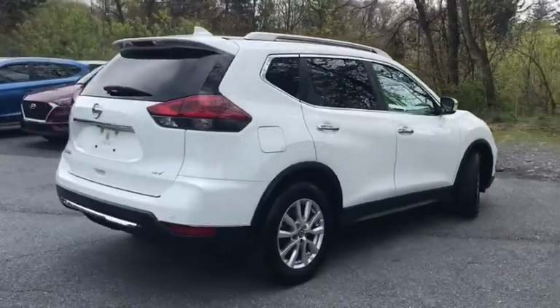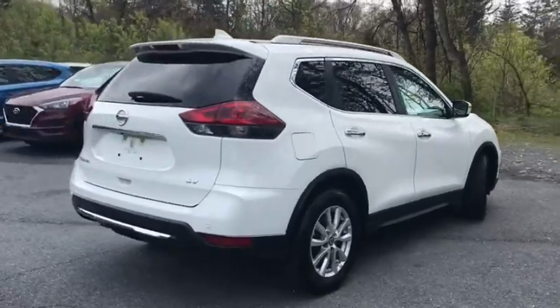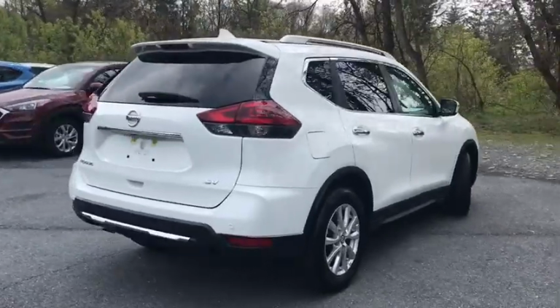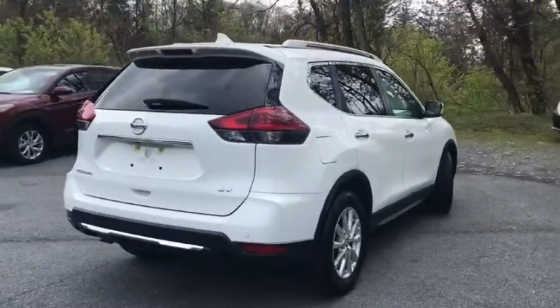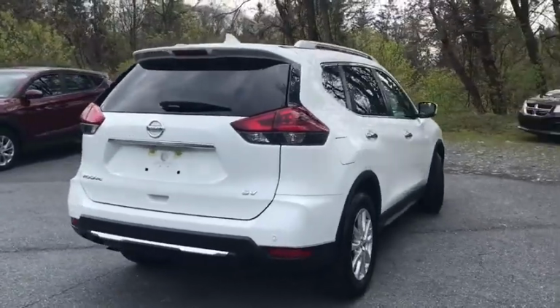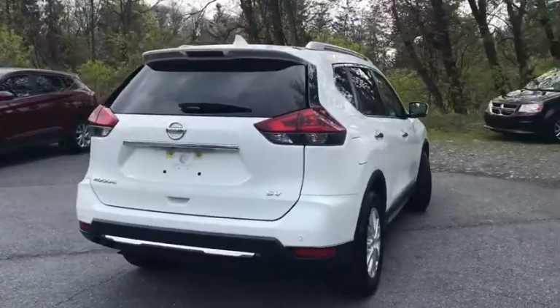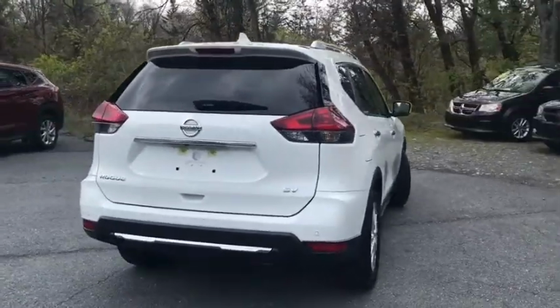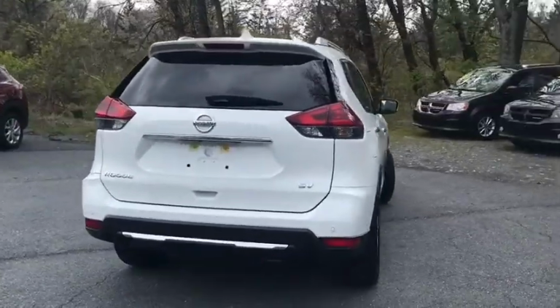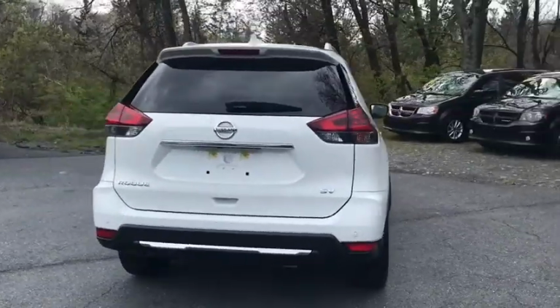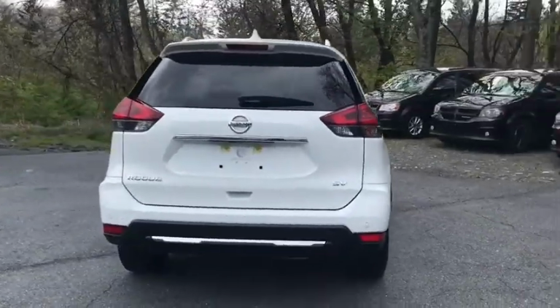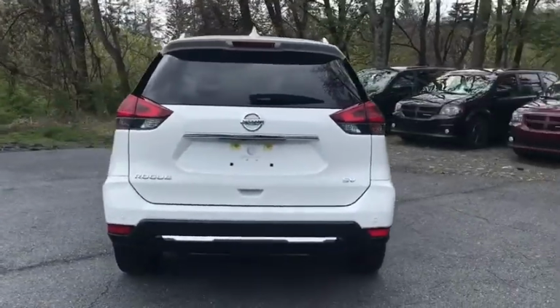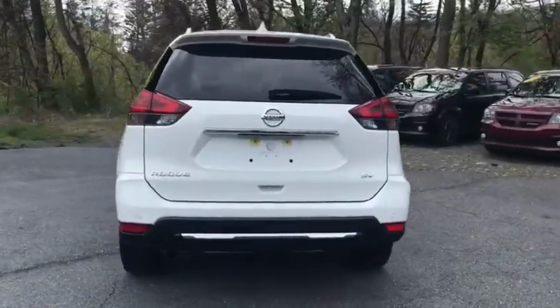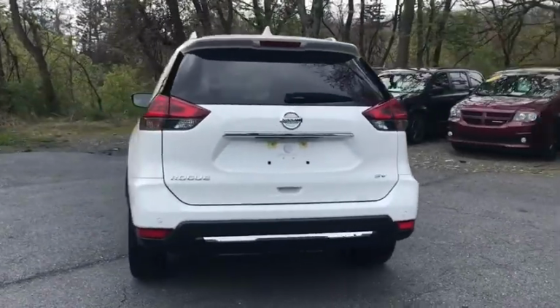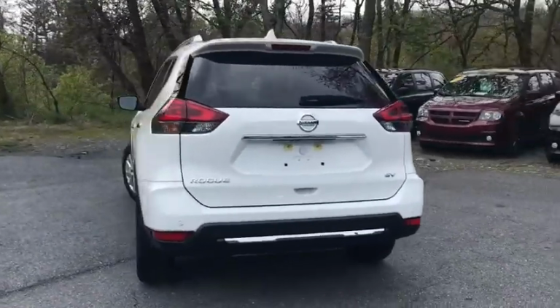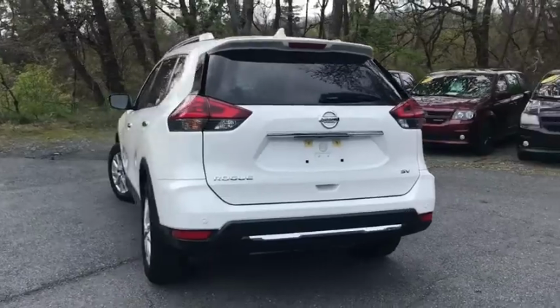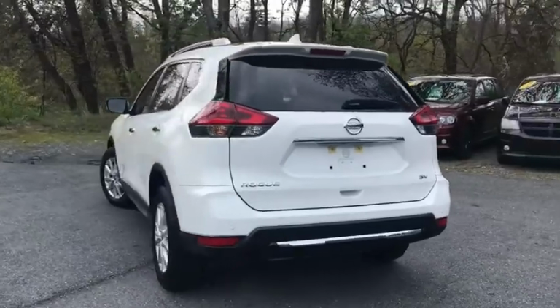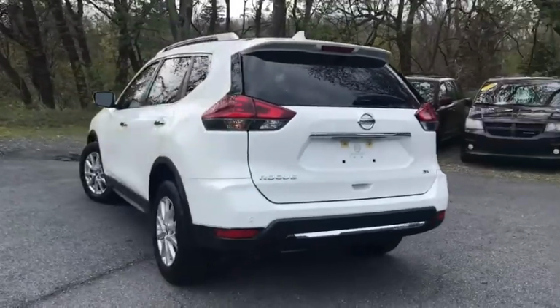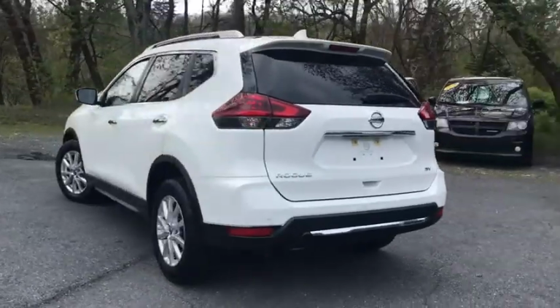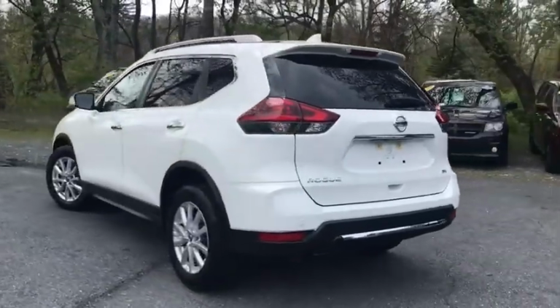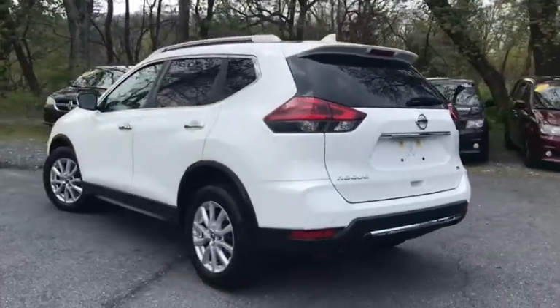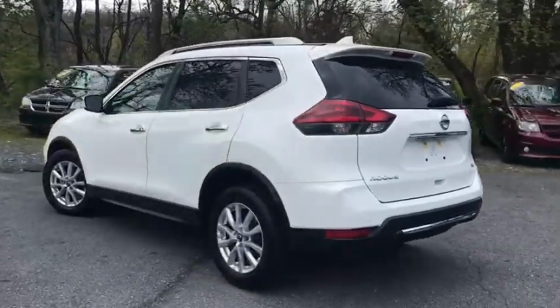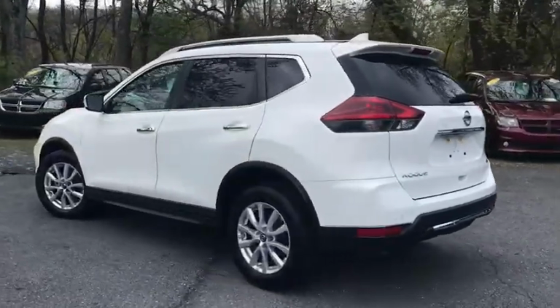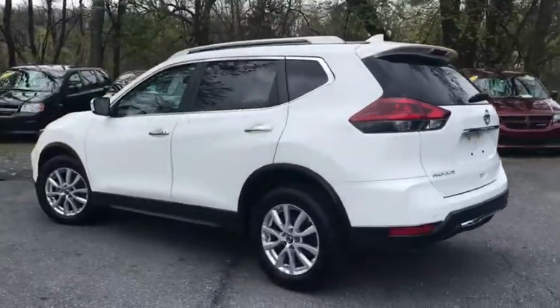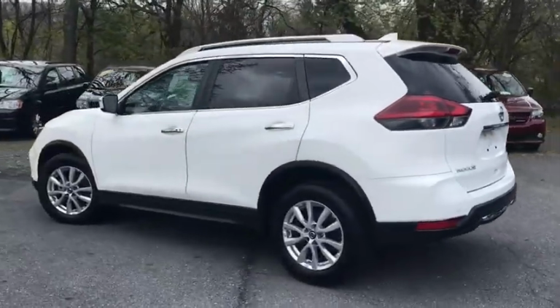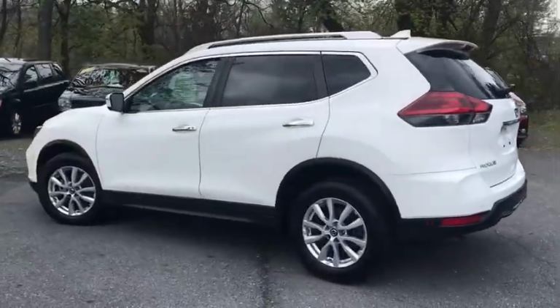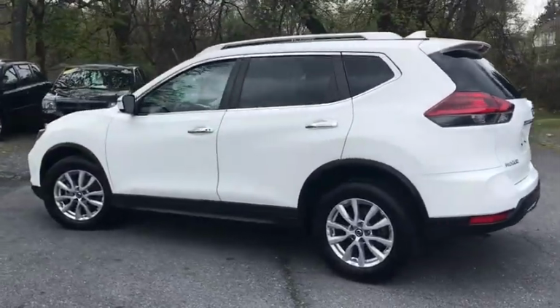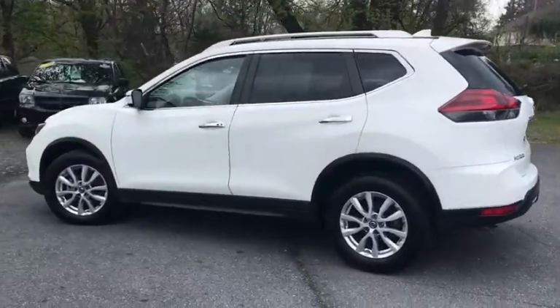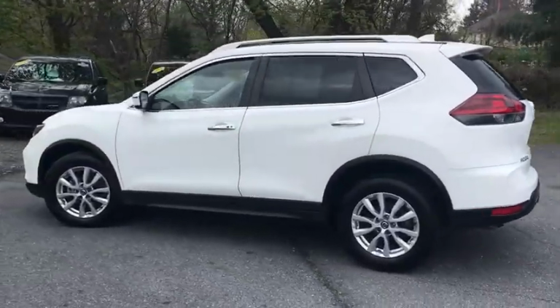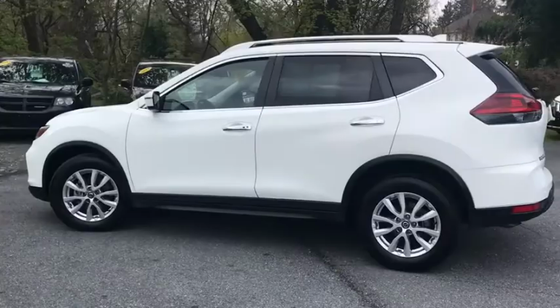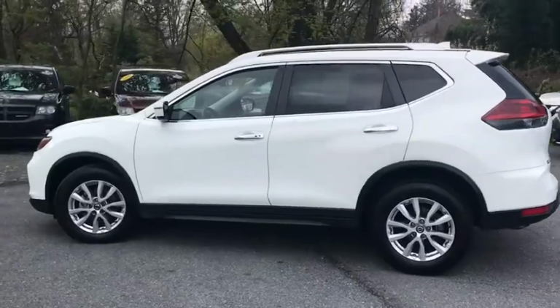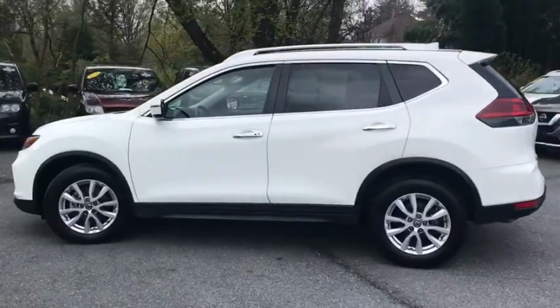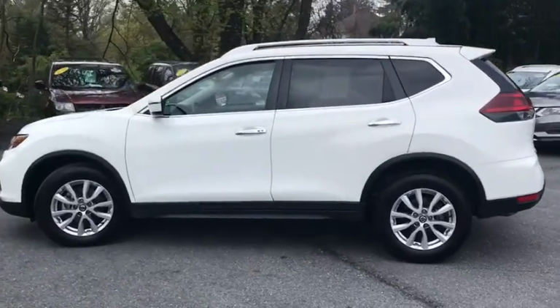With a five-star side impact safety rating and confident handling, the Rogue is more than you expect and everything you deserve. This vehicle has less than 35,000 miles.